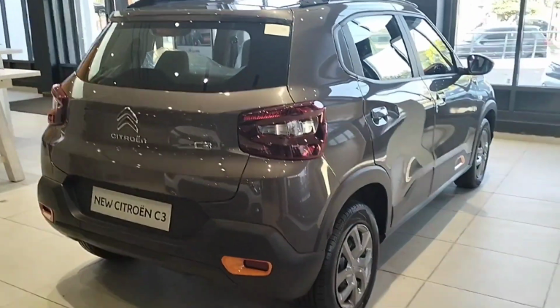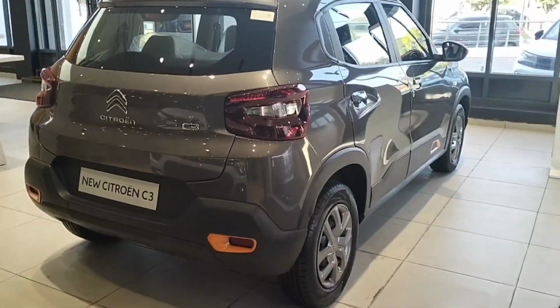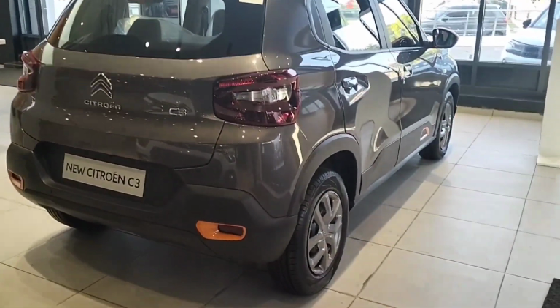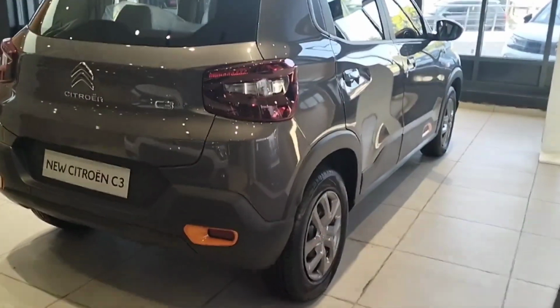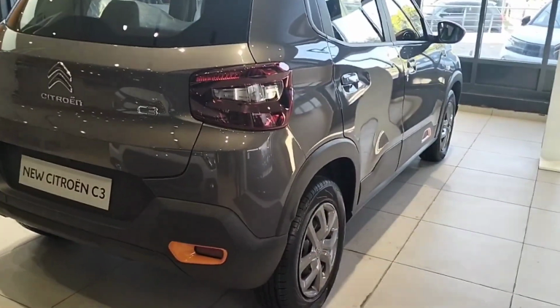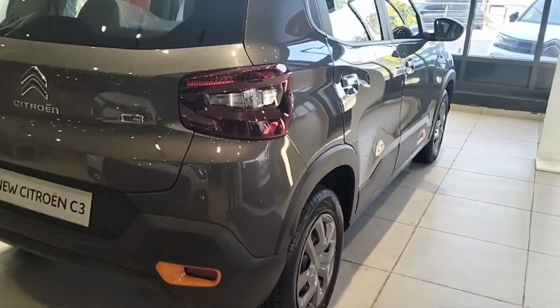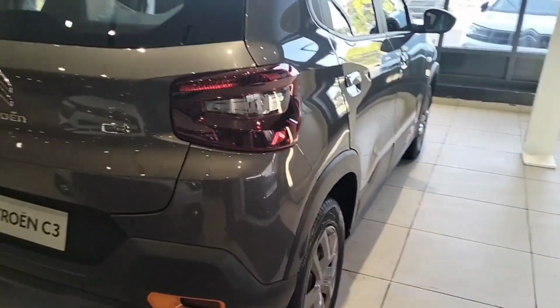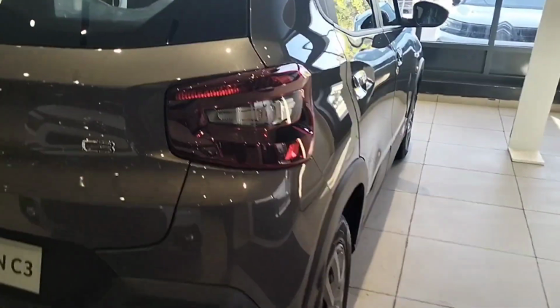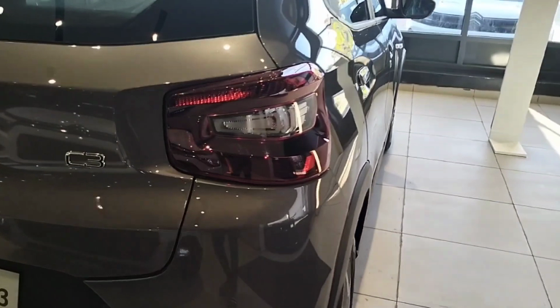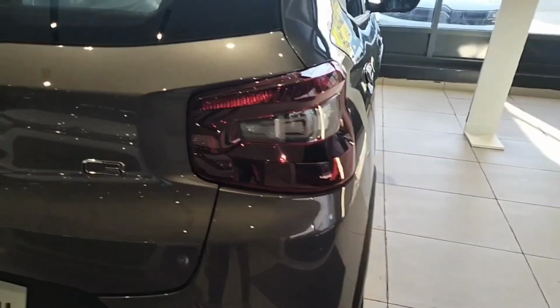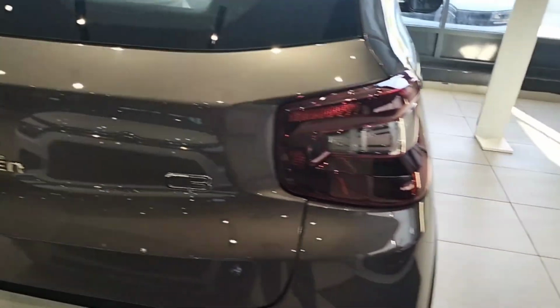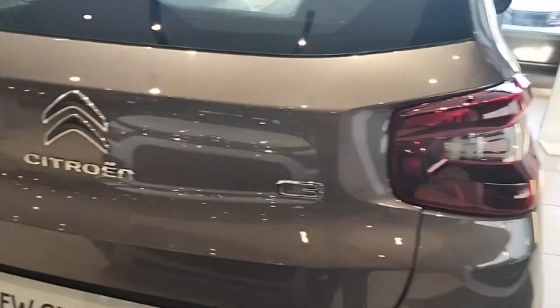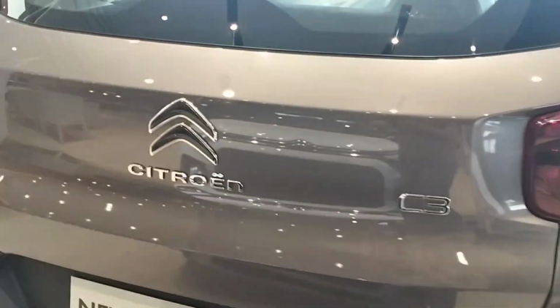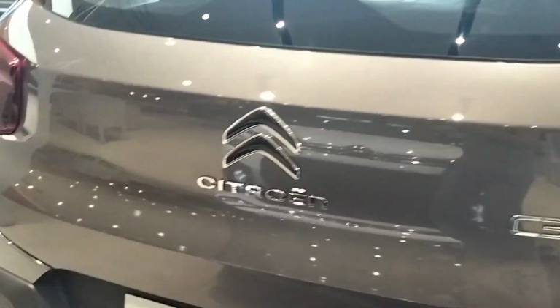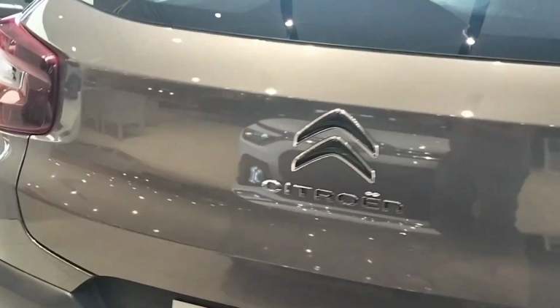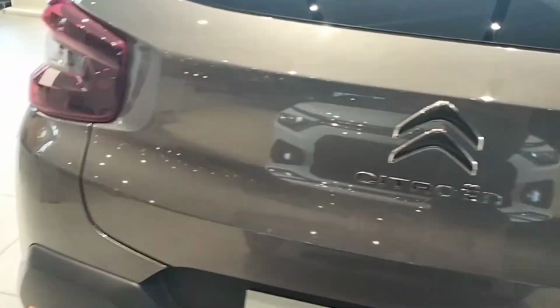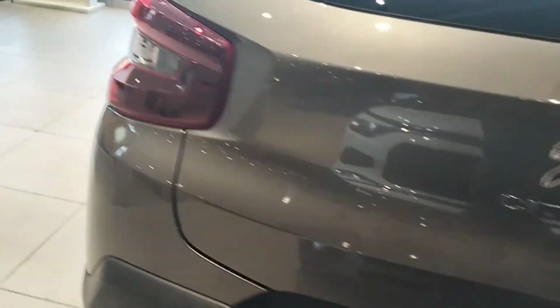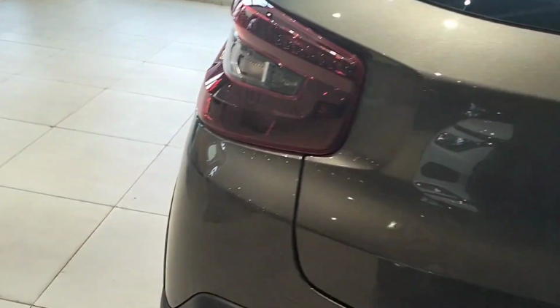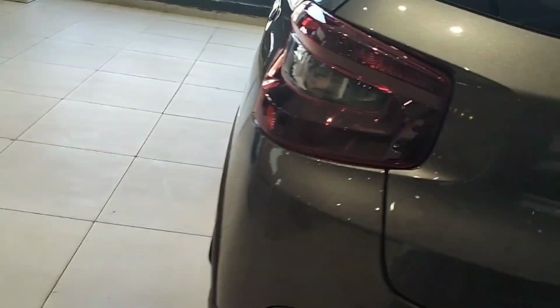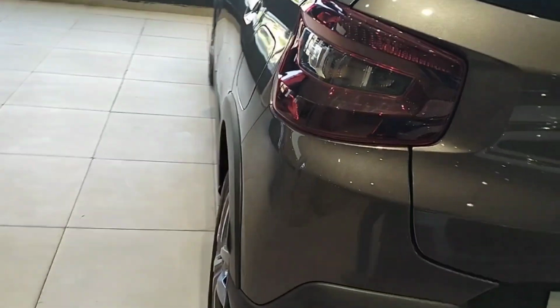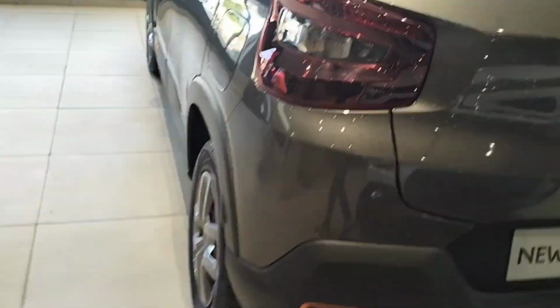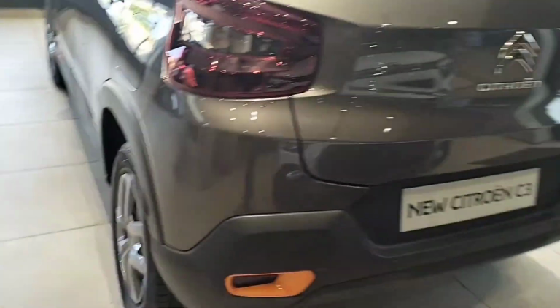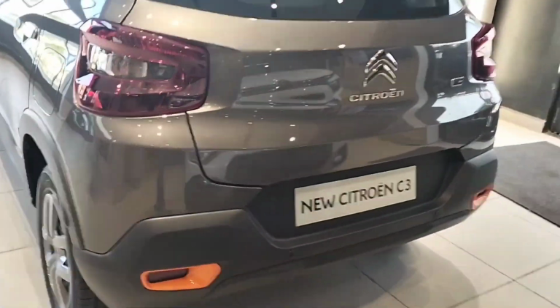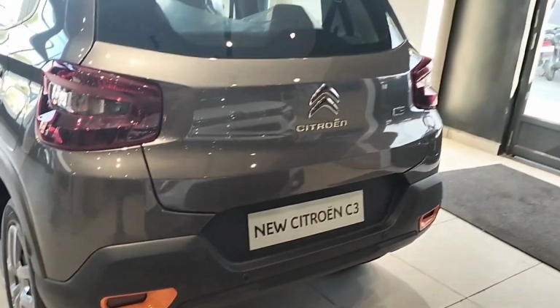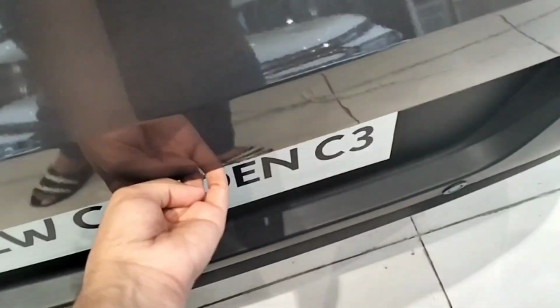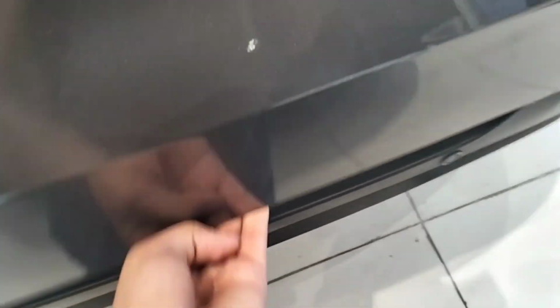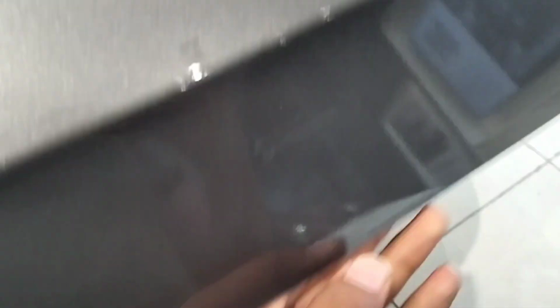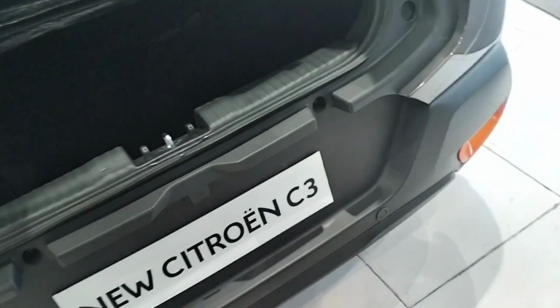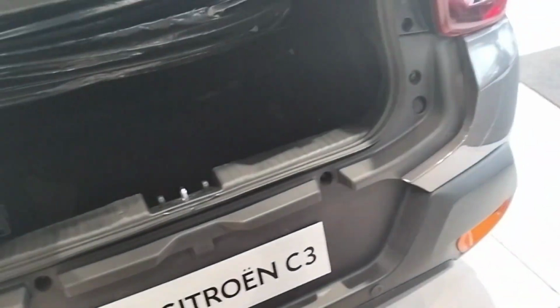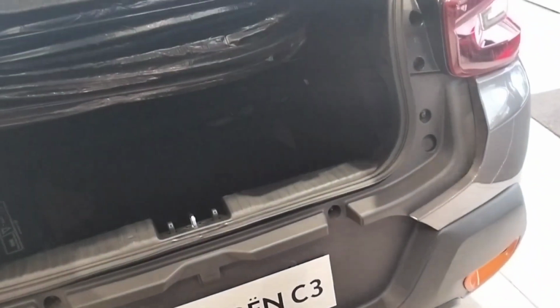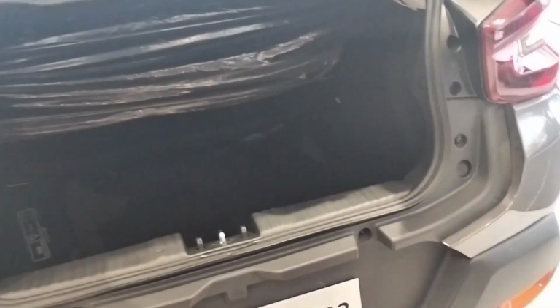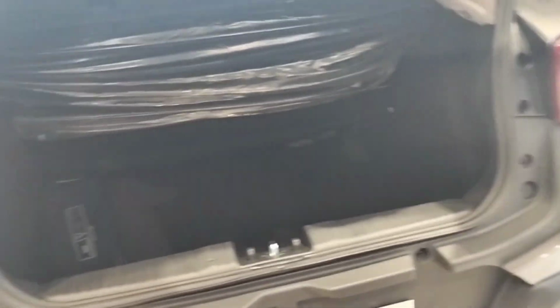Rear profile. Back light with indicator. You get a boot space of 315 liters.